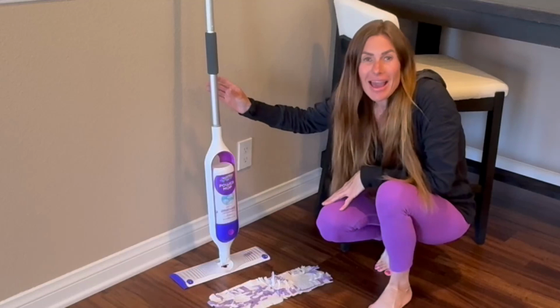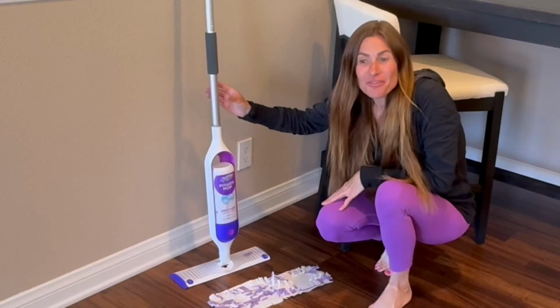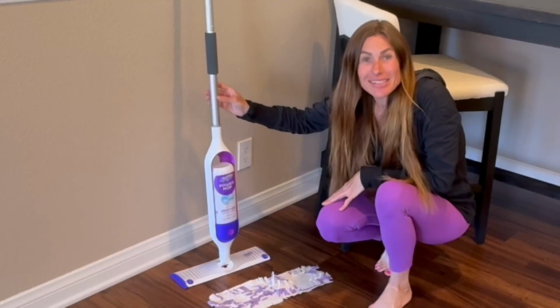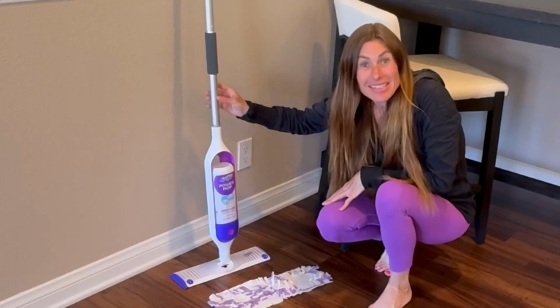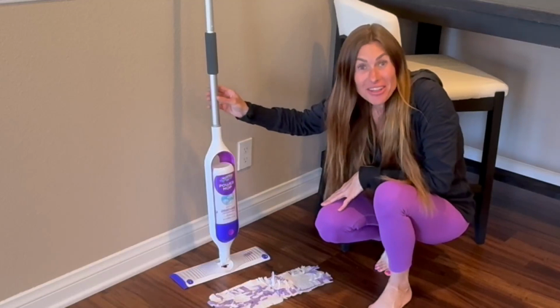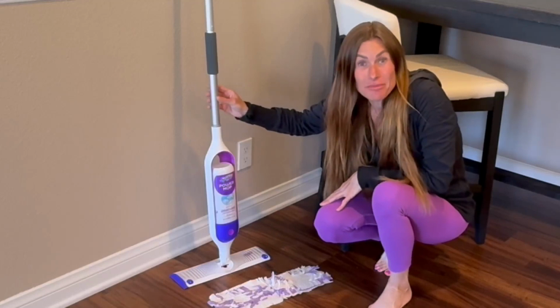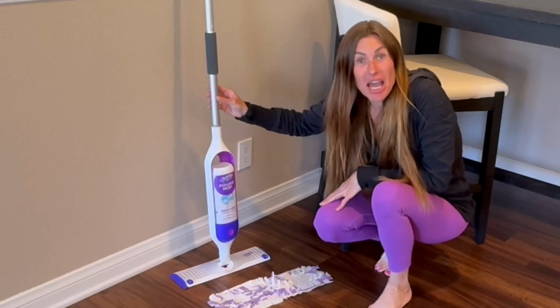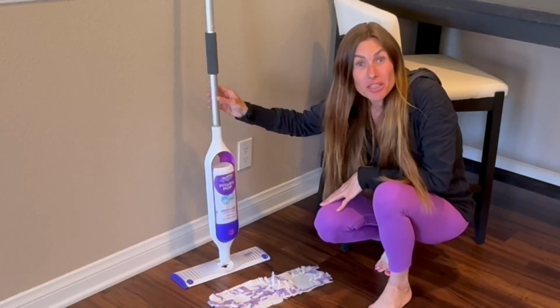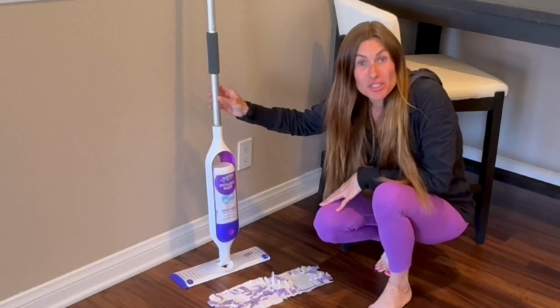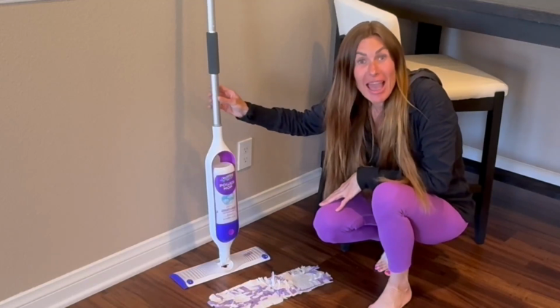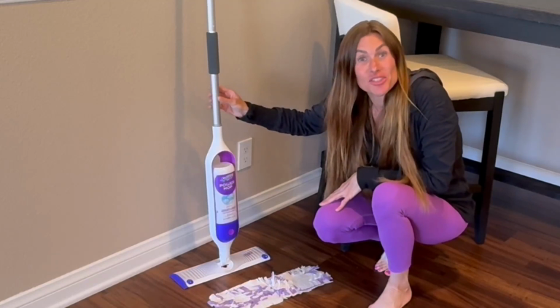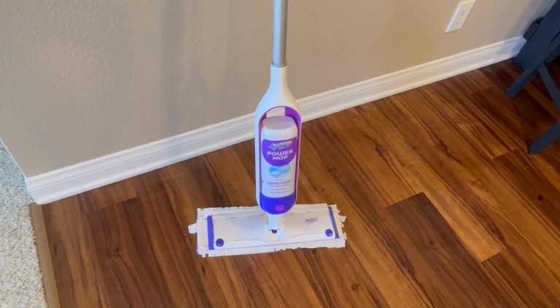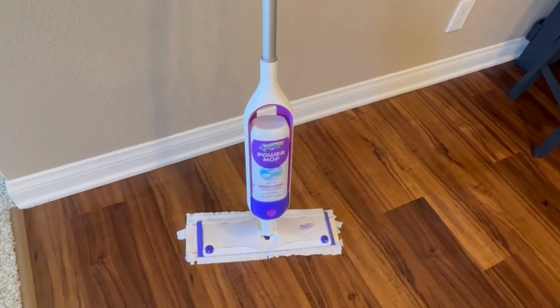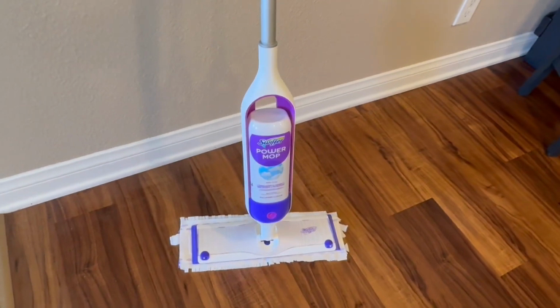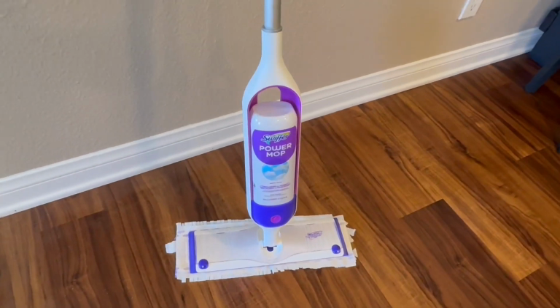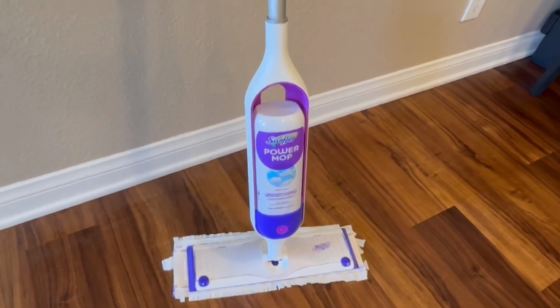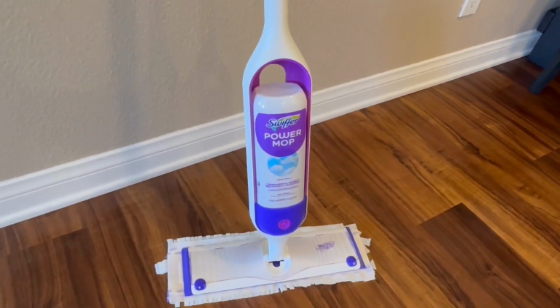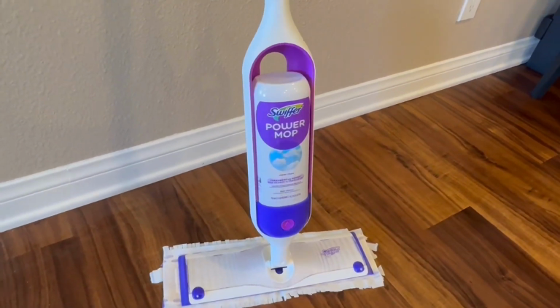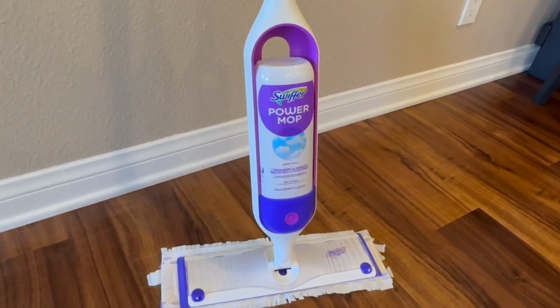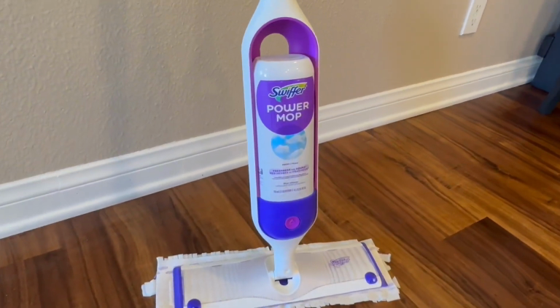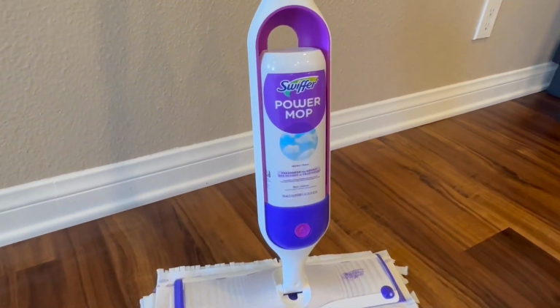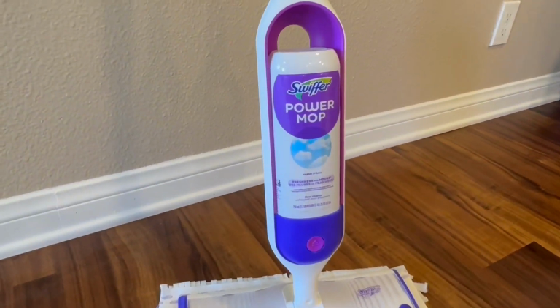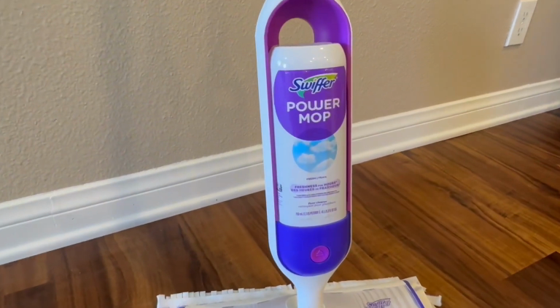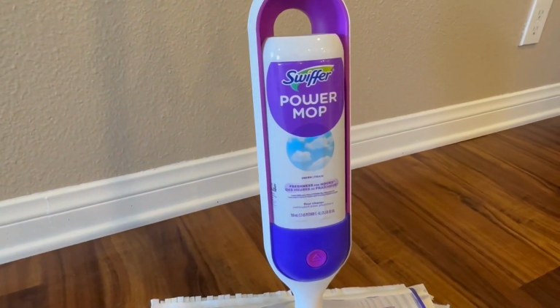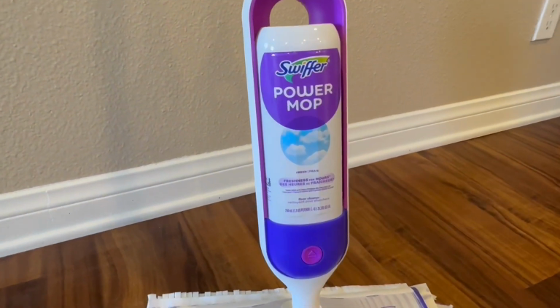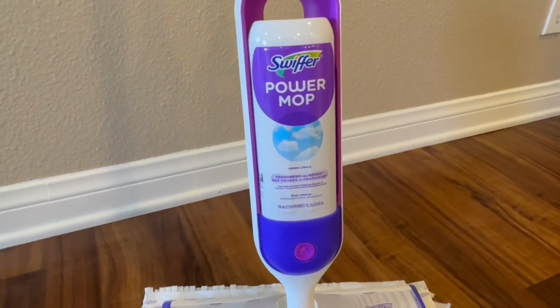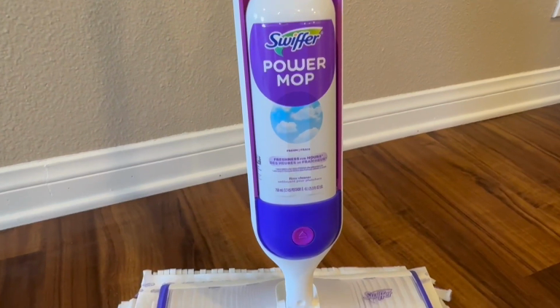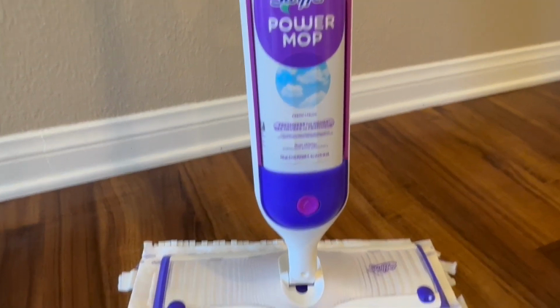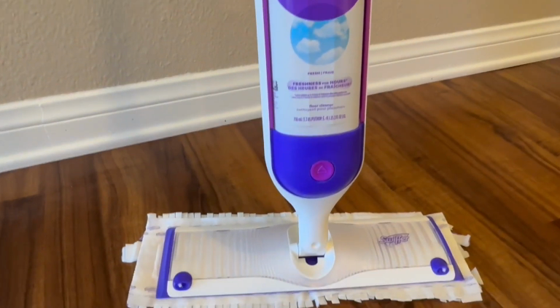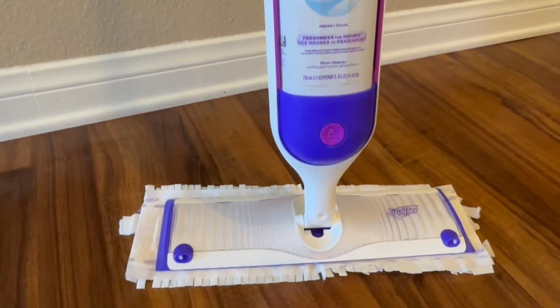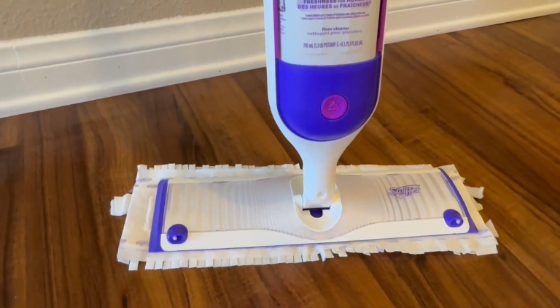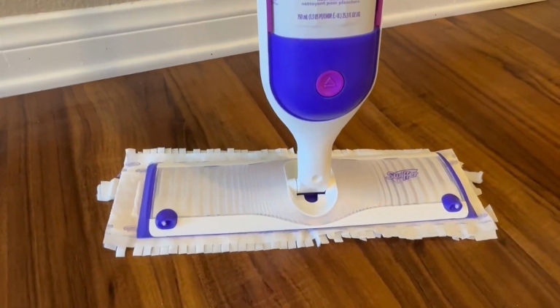Hi folks, this is Heather and today I'm here with an up-close look at the Swiffer Power Mop. I'm going to show you its features, show you how it works, discuss how it's pet-friendly, and hopefully this will help you with your decision.